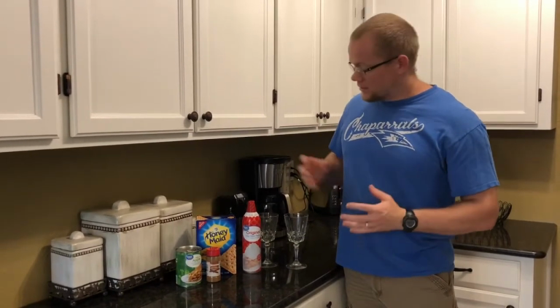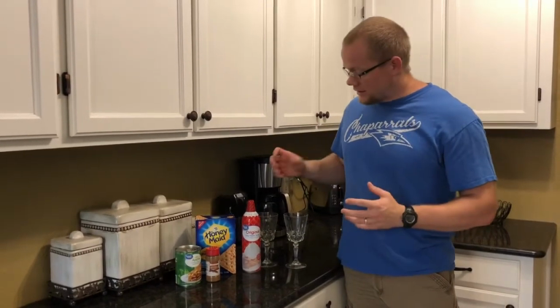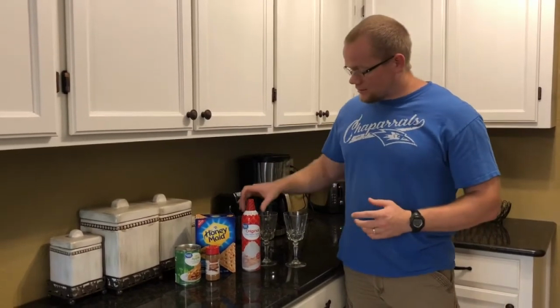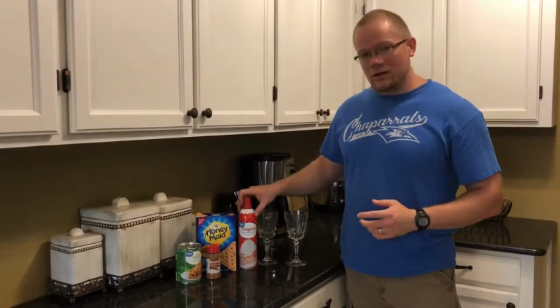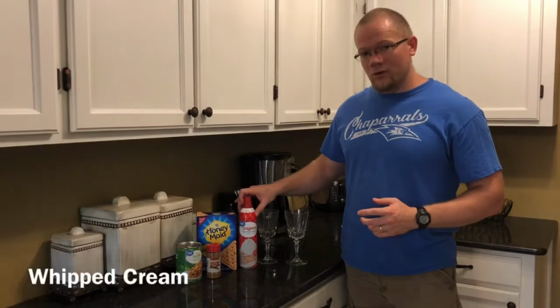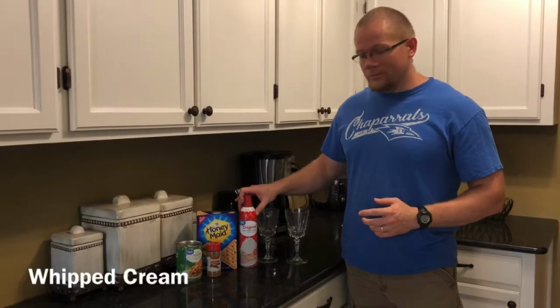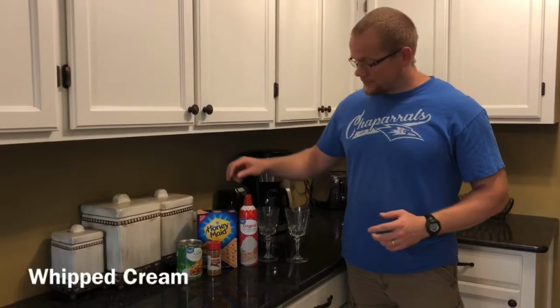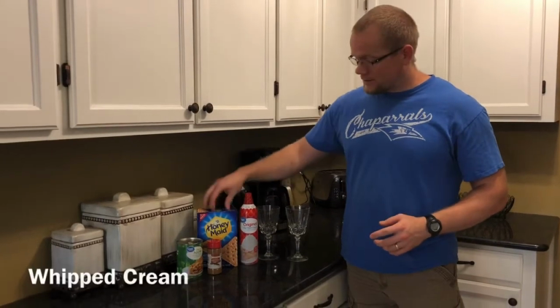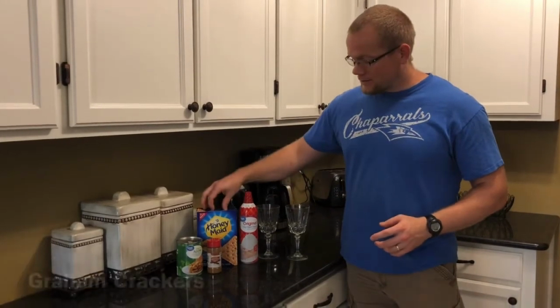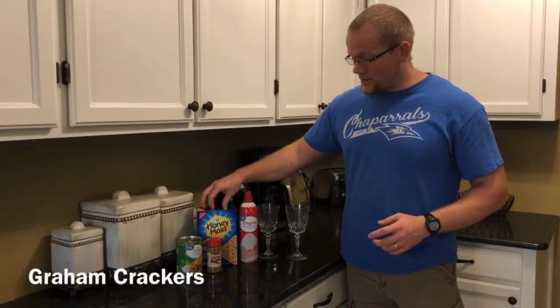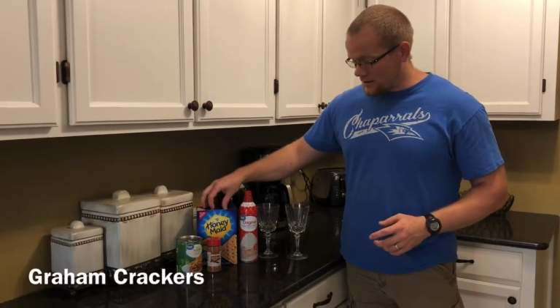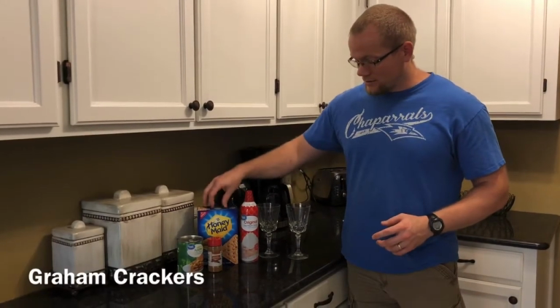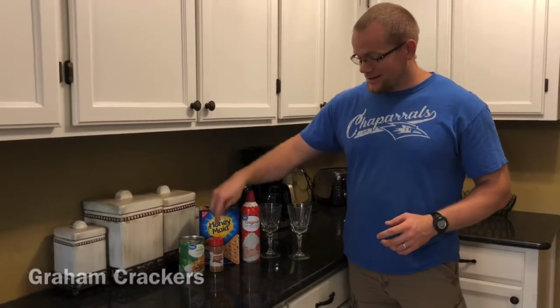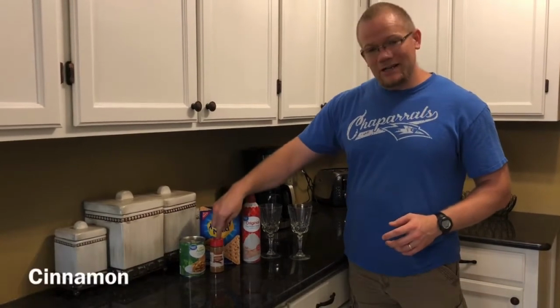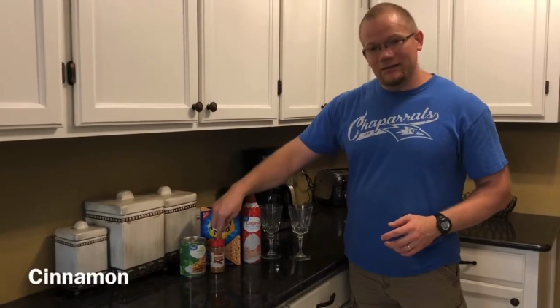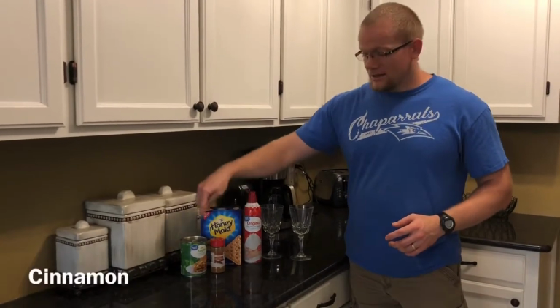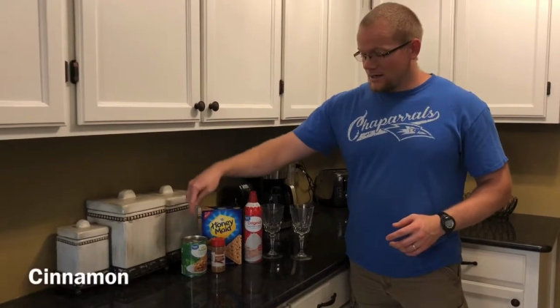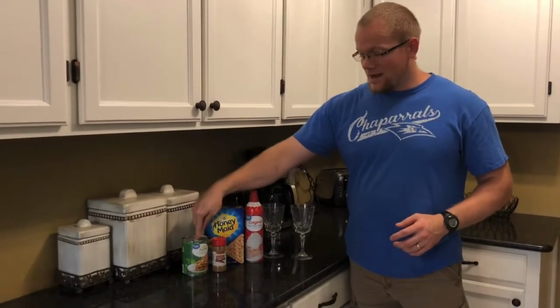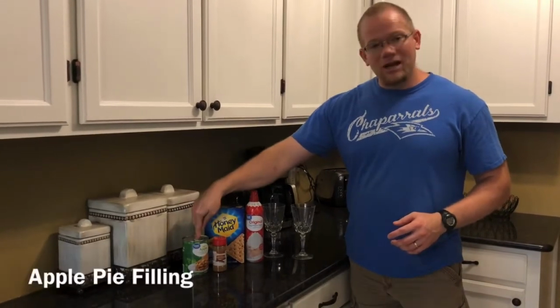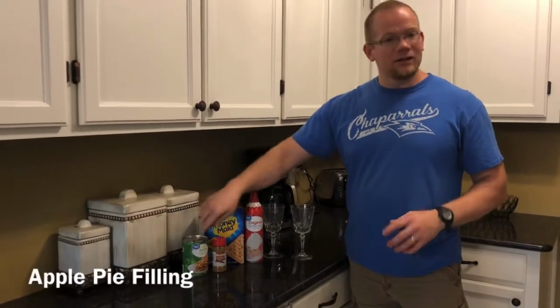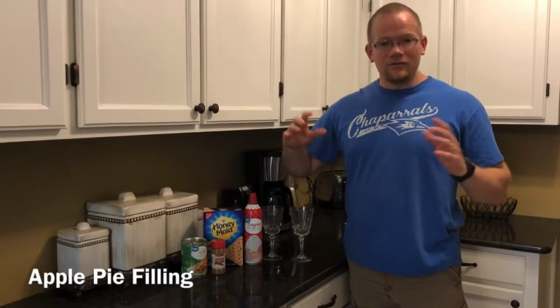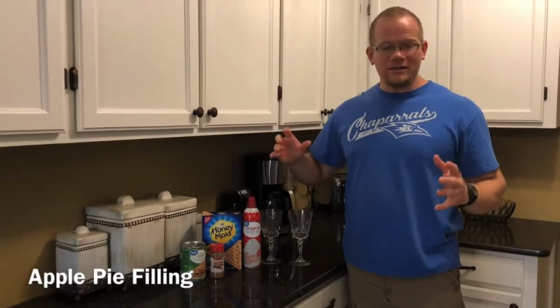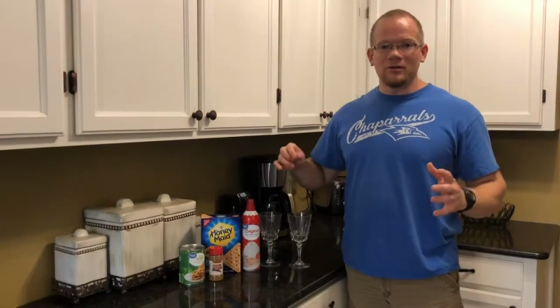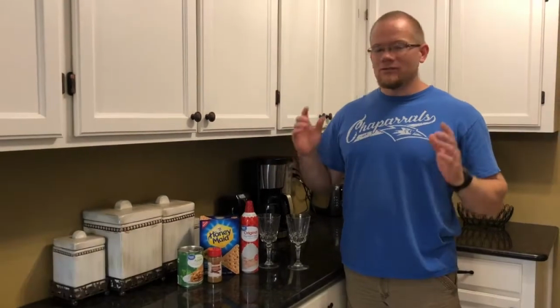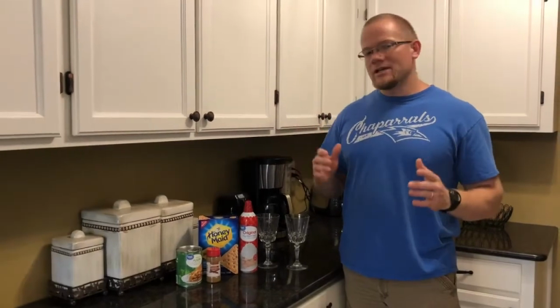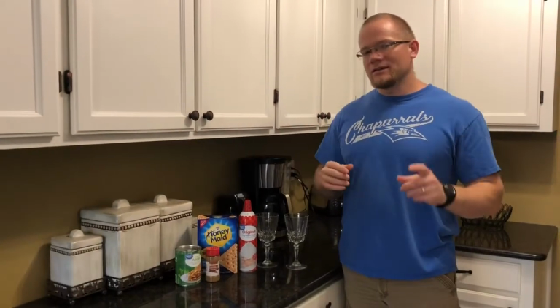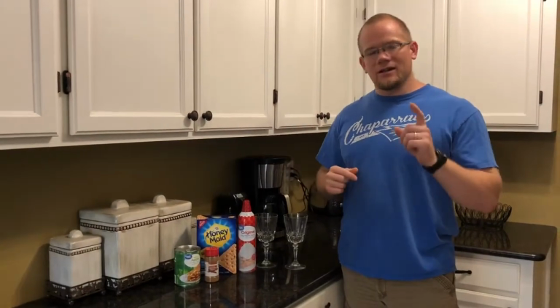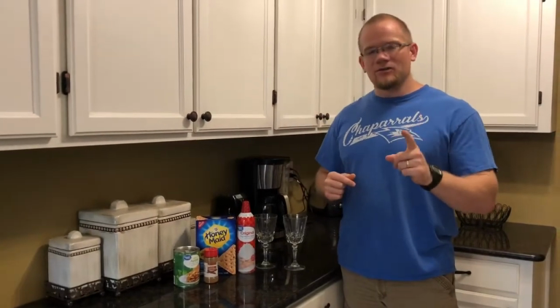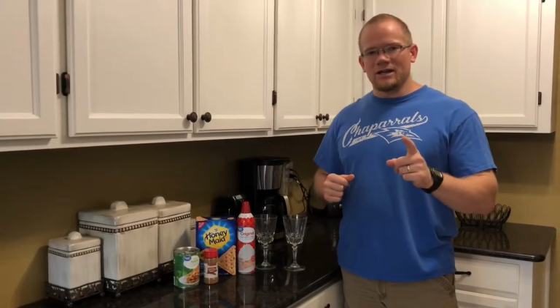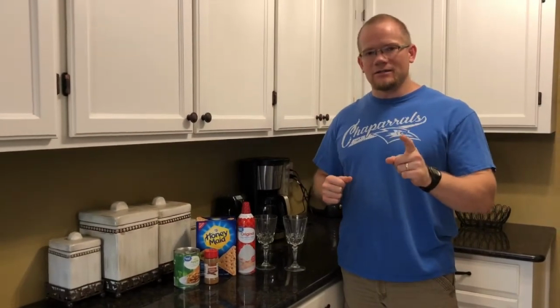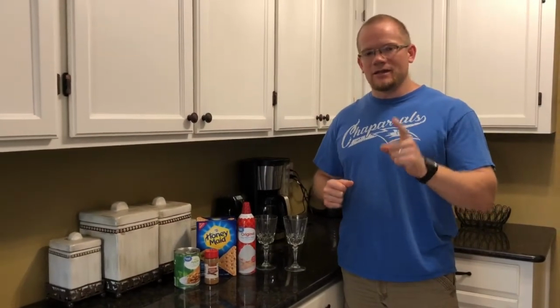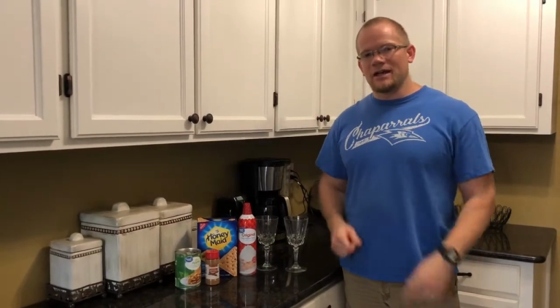You're going to need some whipped cream, graham crackers, cinnamon, and apple pie filling. Very simple, very easy, and super tasty. Let's get at it.